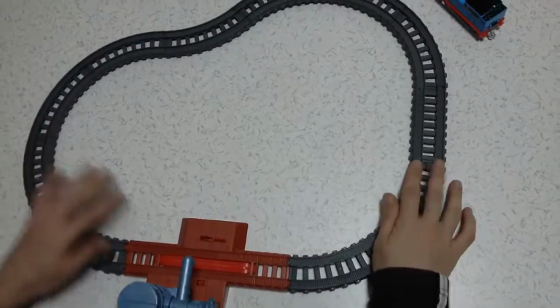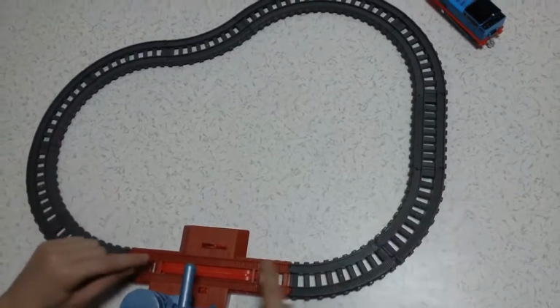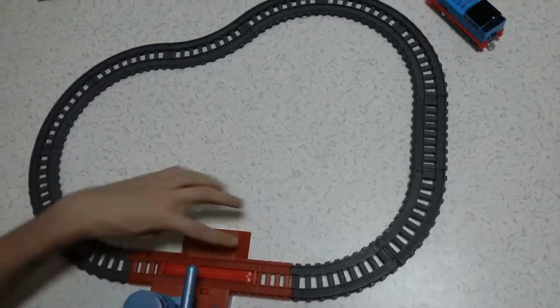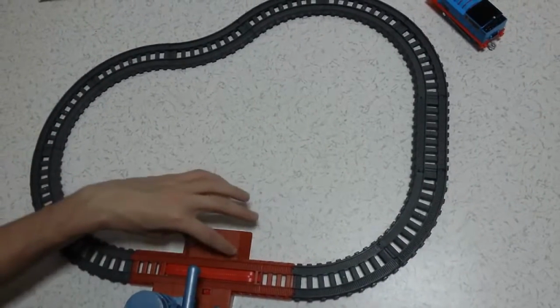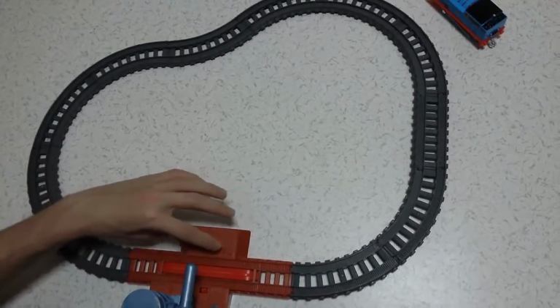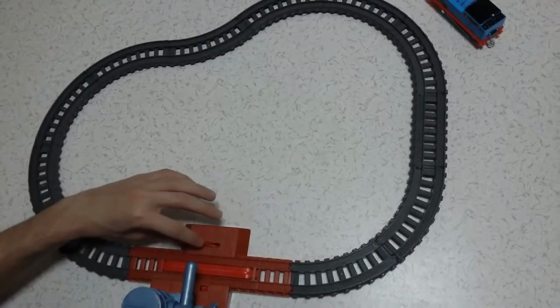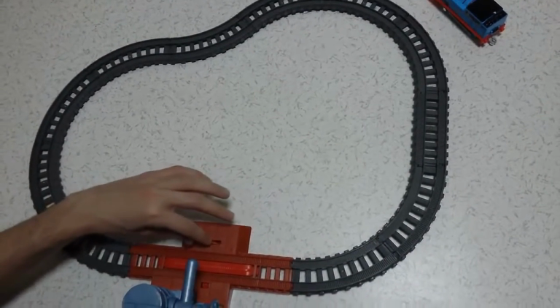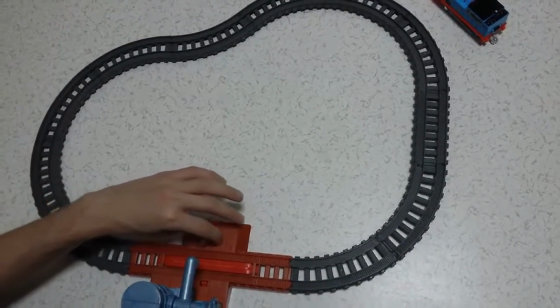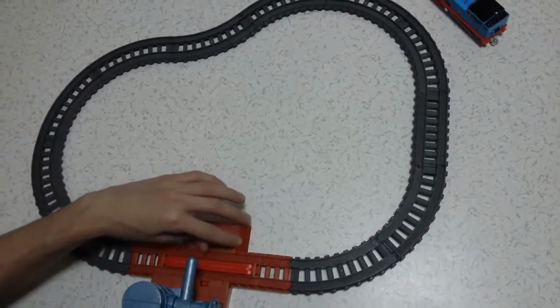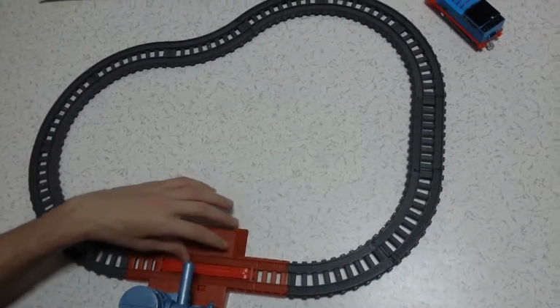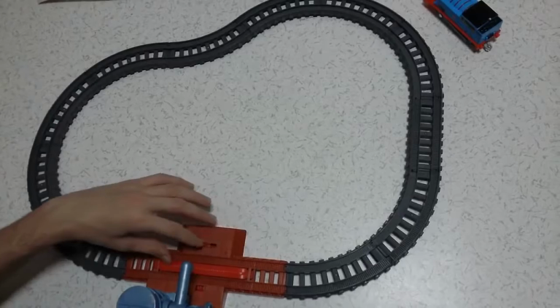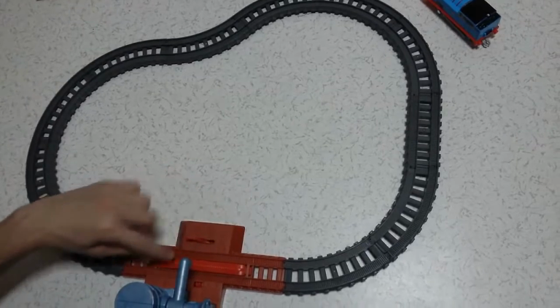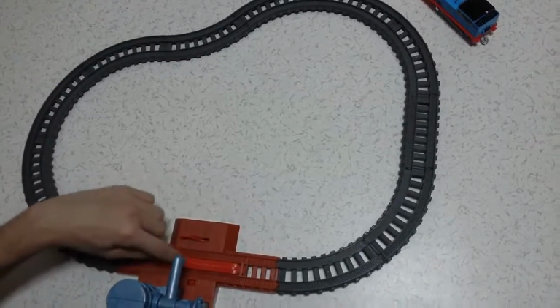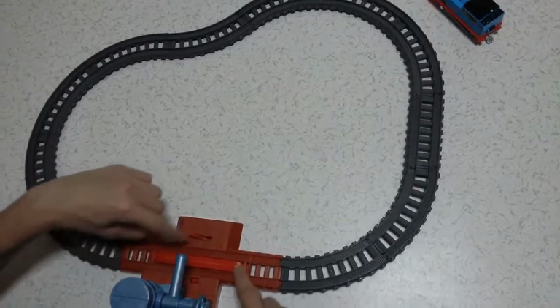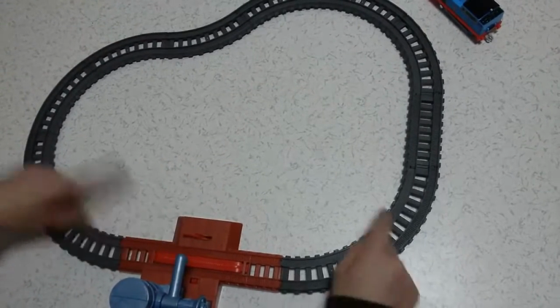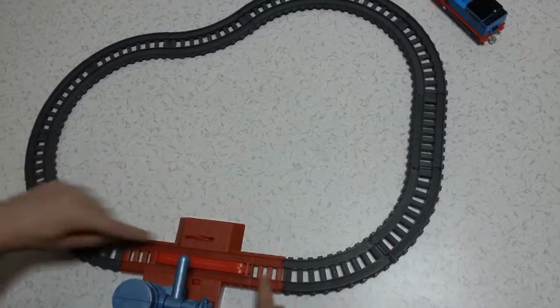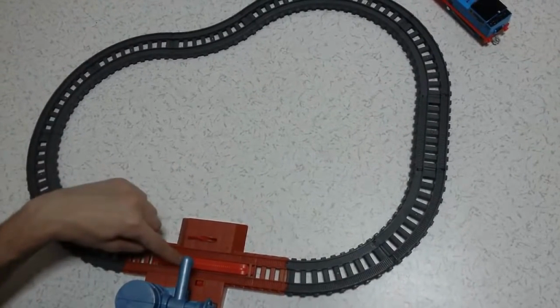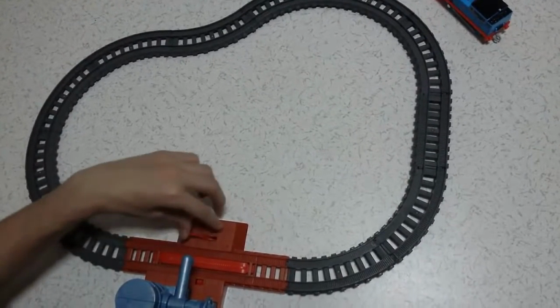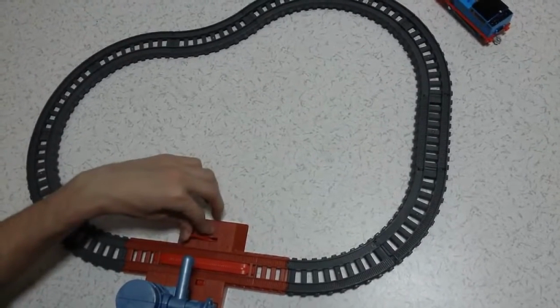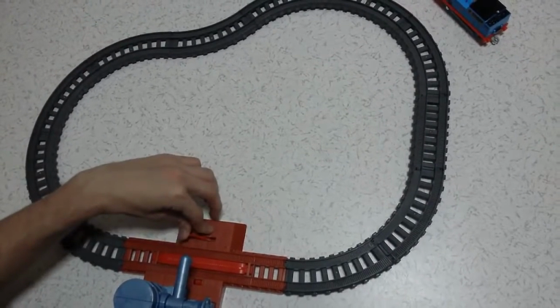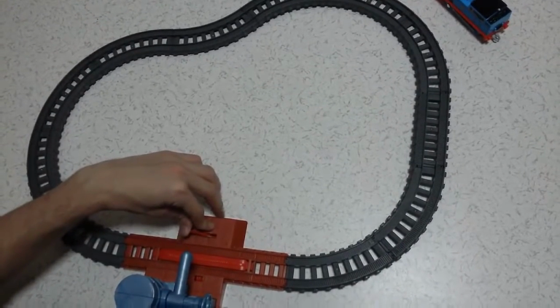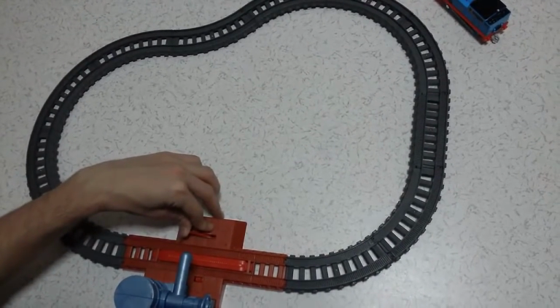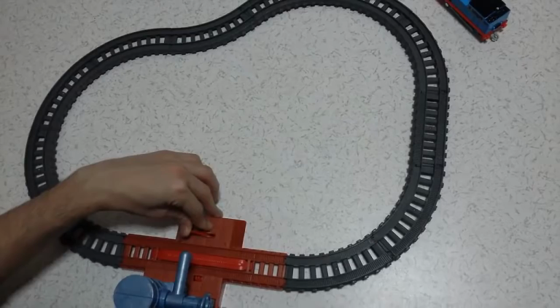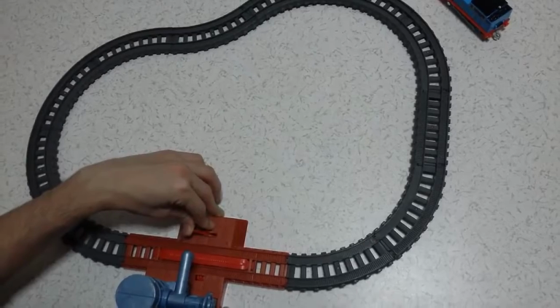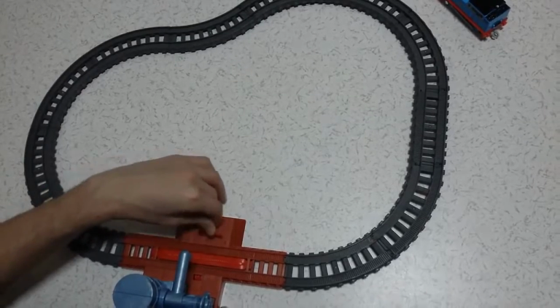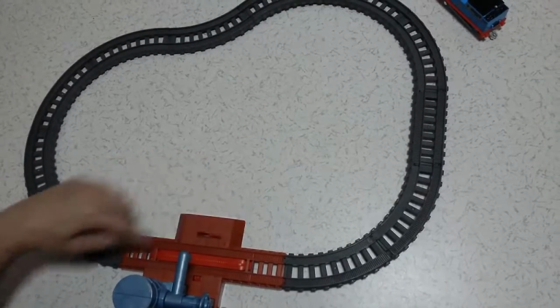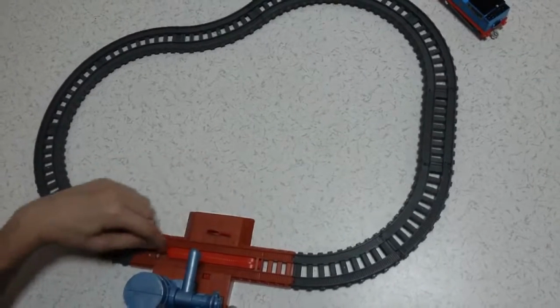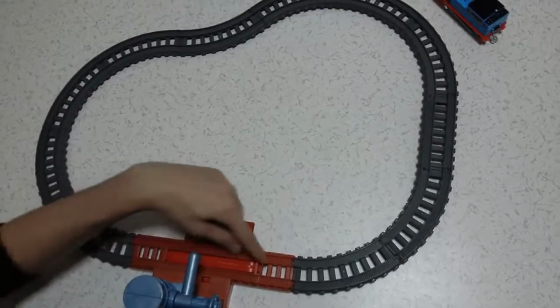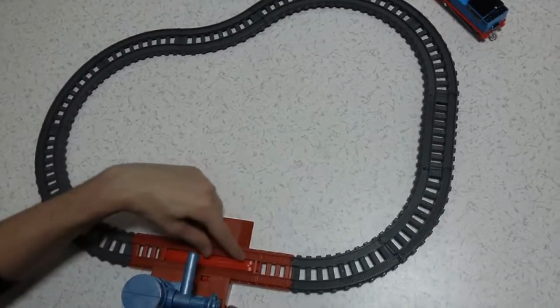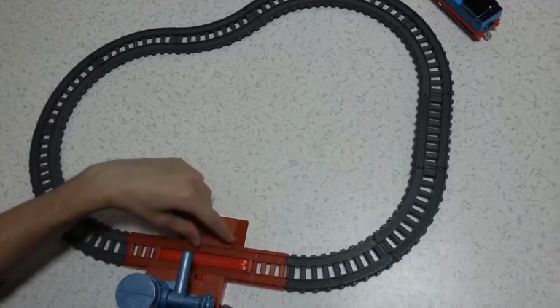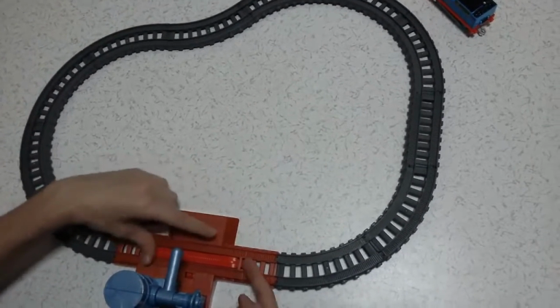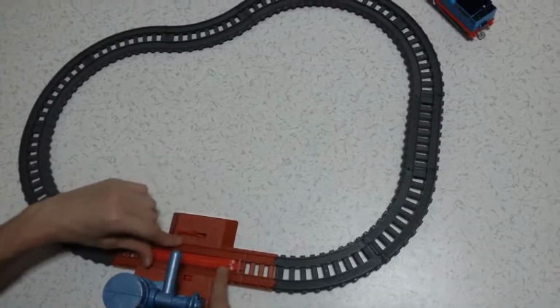Do you see that? And there is a button here. It sometimes allows the train to go over this and sometimes disables the train to move on it when it goes higher.